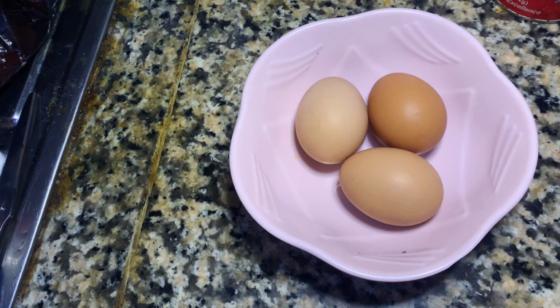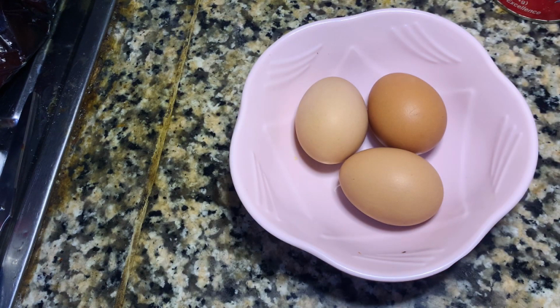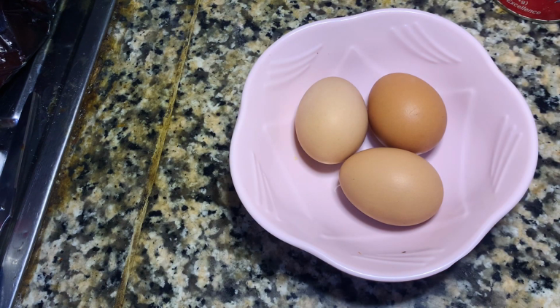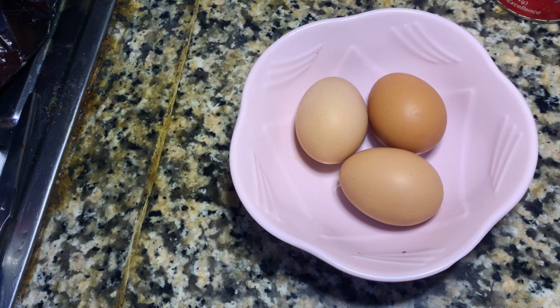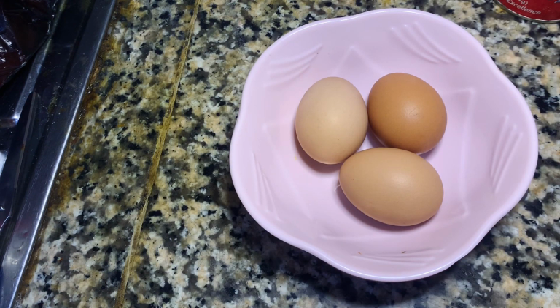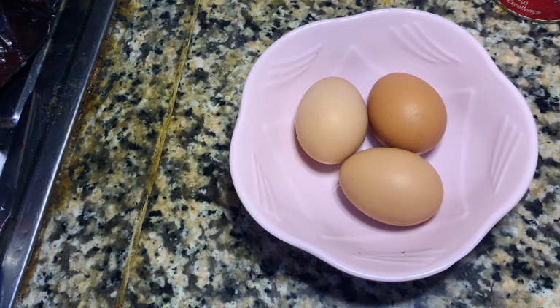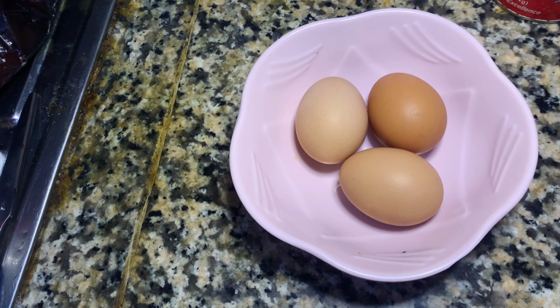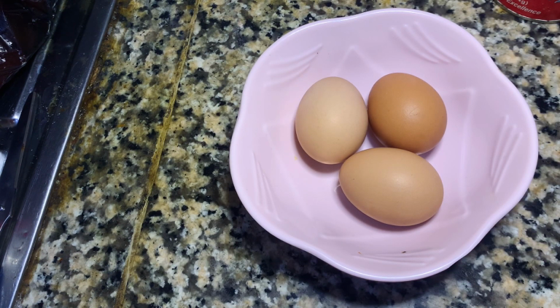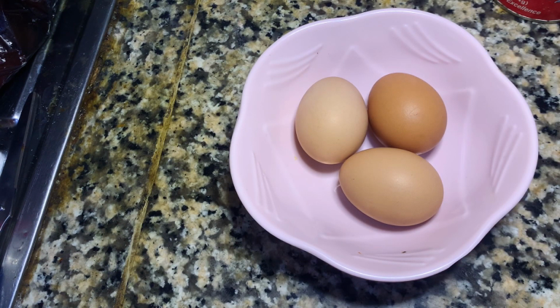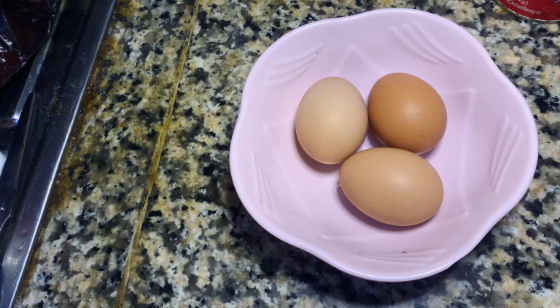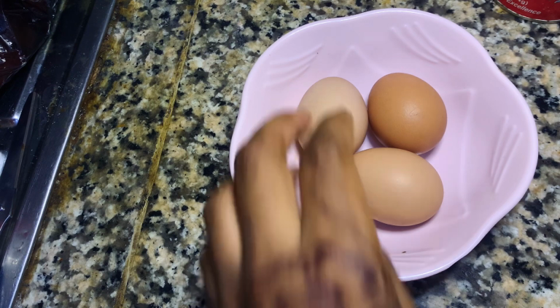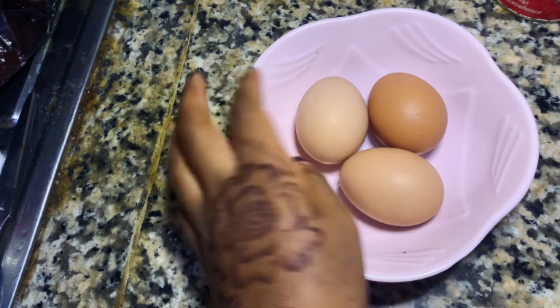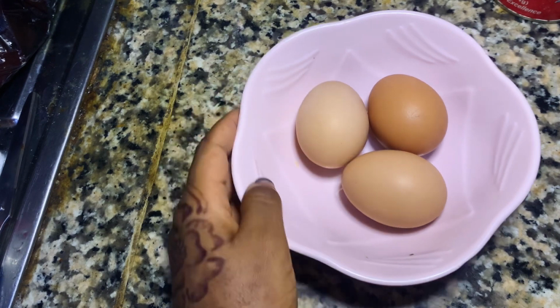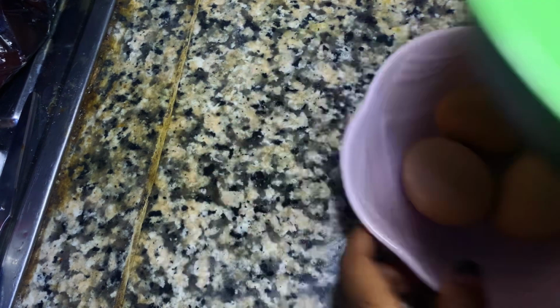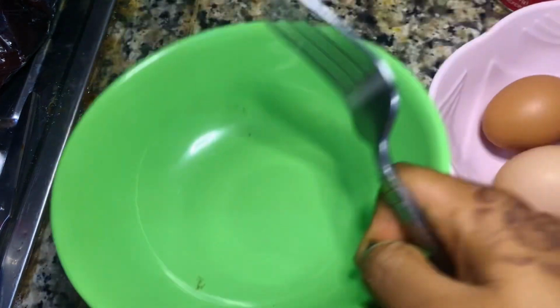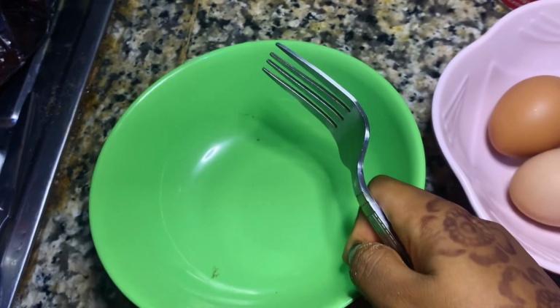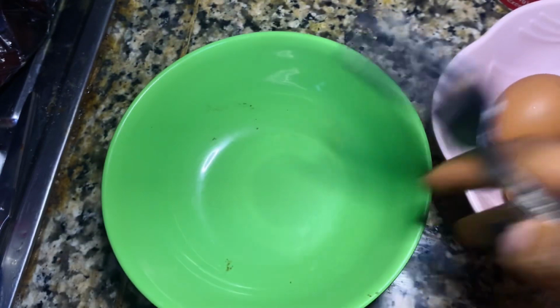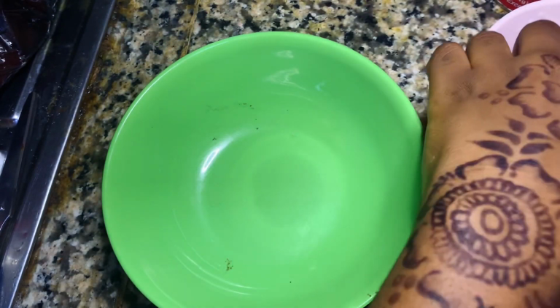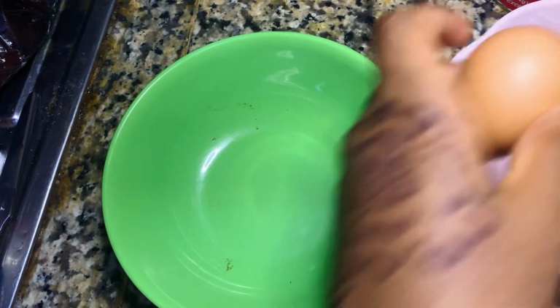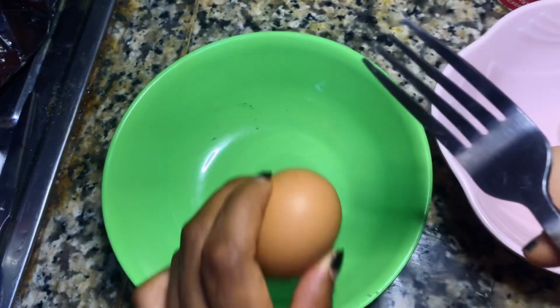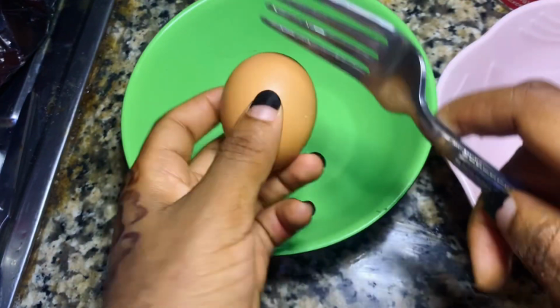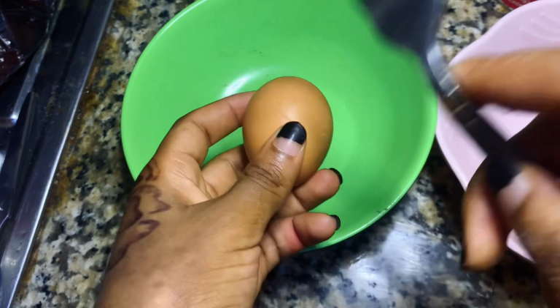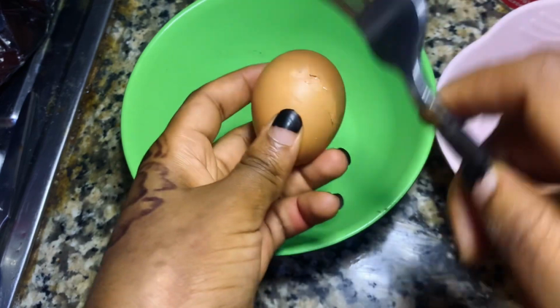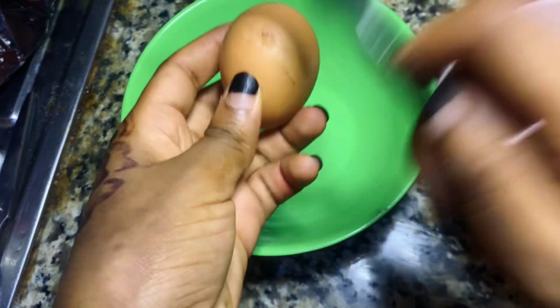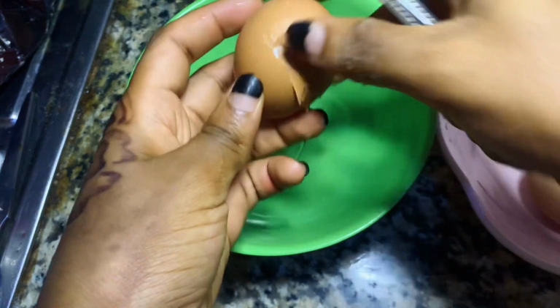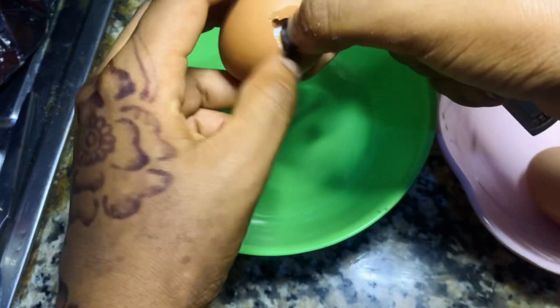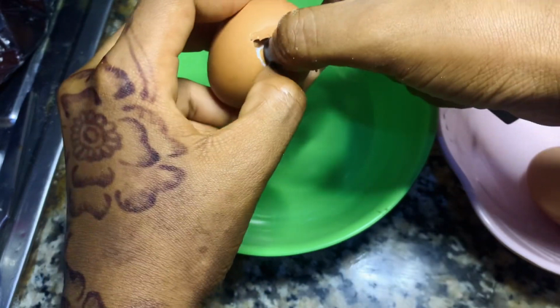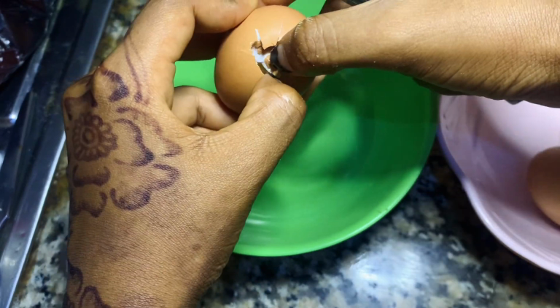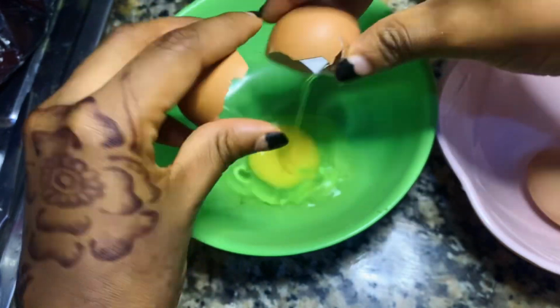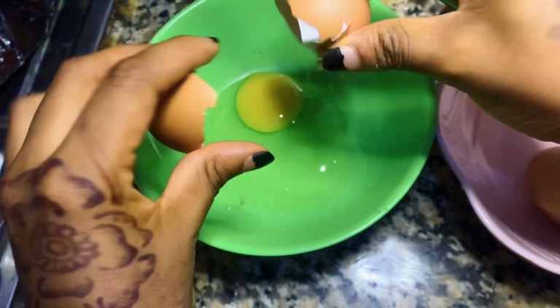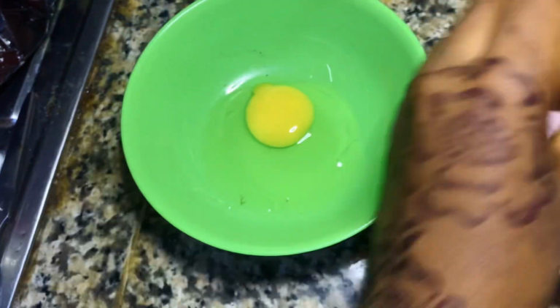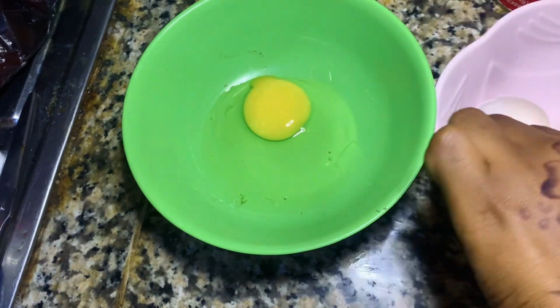The first thing I did was break my eggs in a plate and then just leave those ones aside while we get into the main mixture.